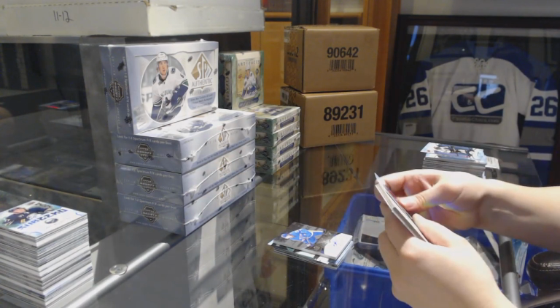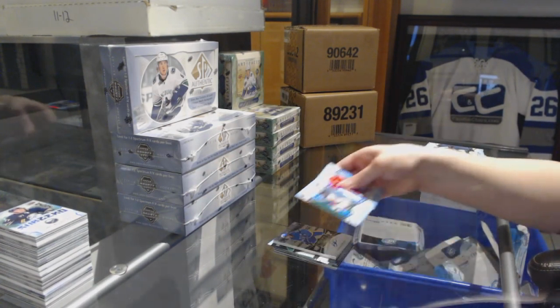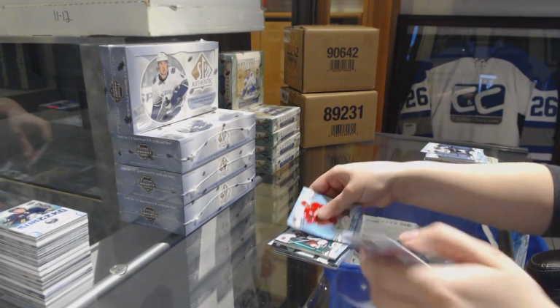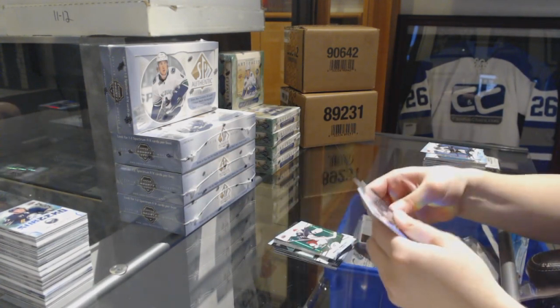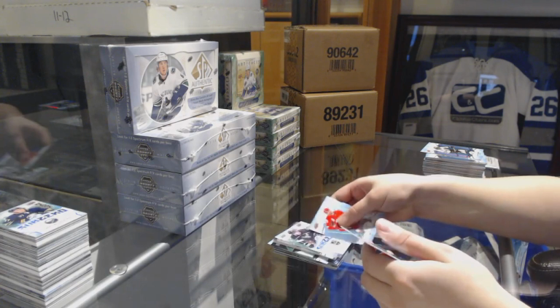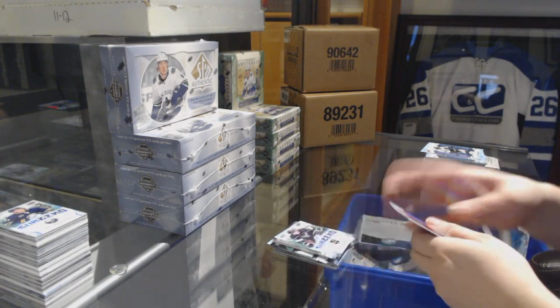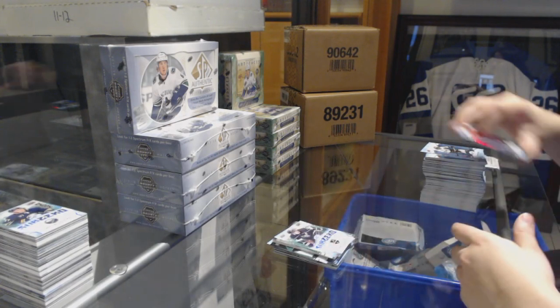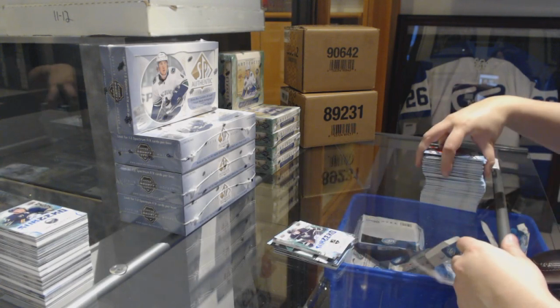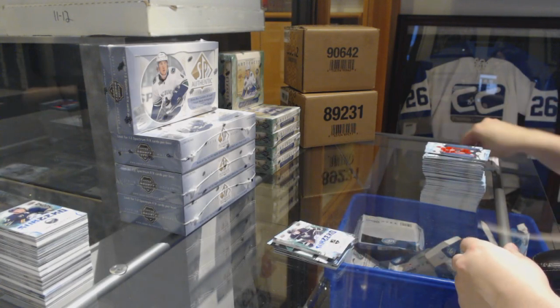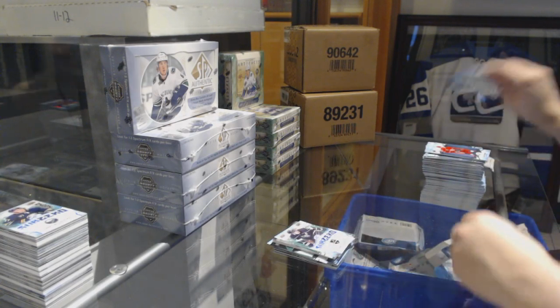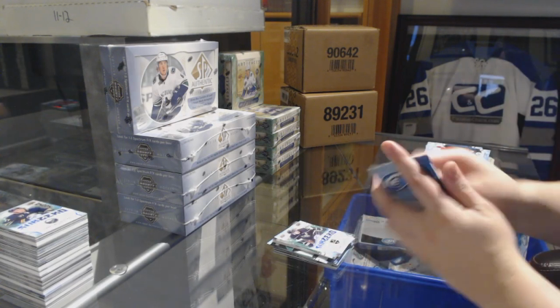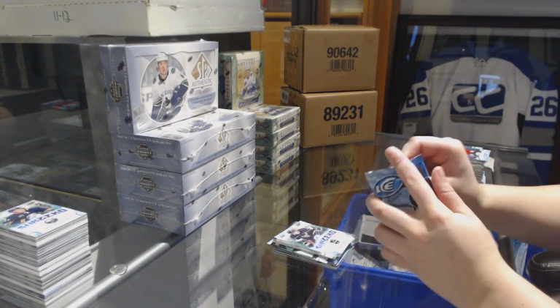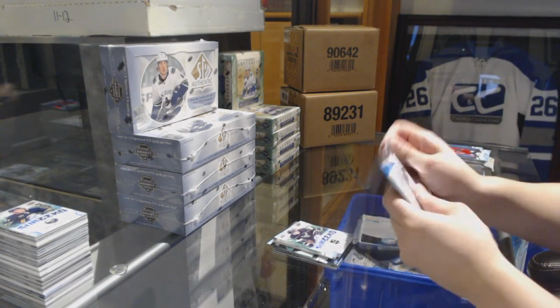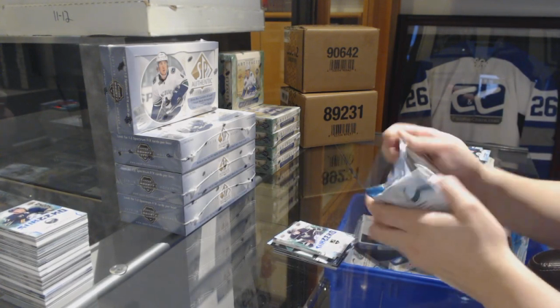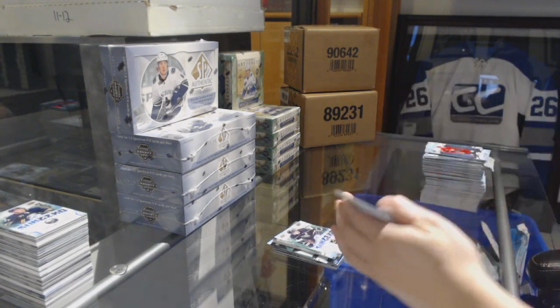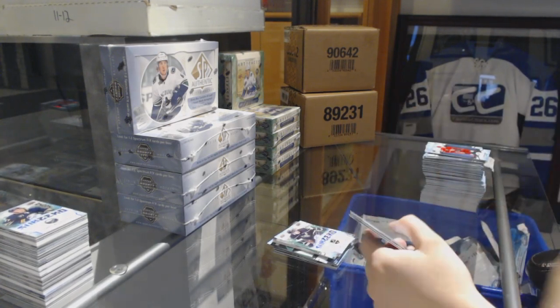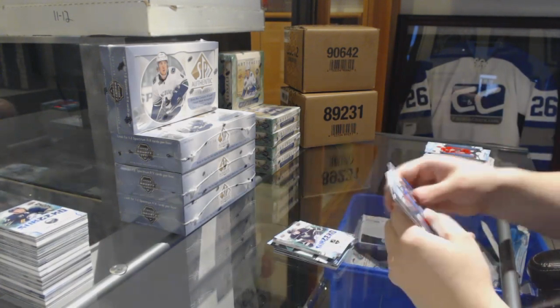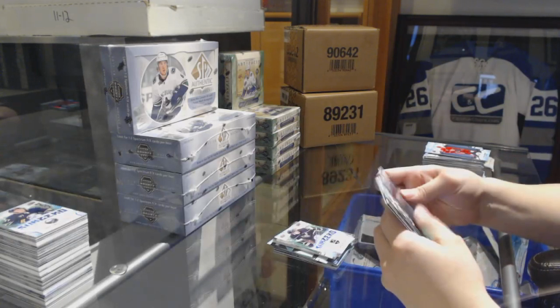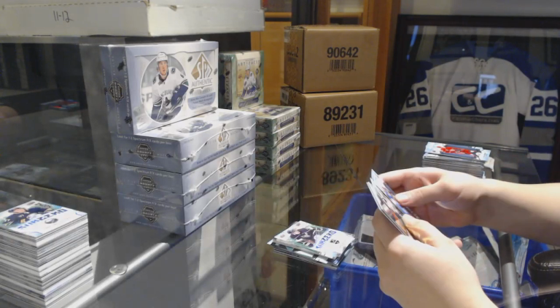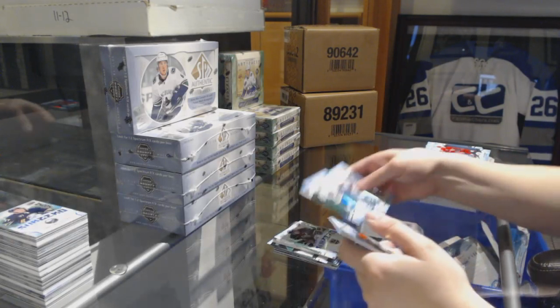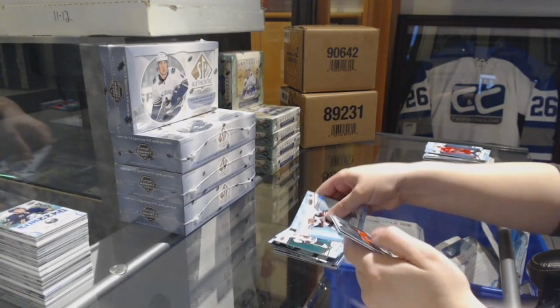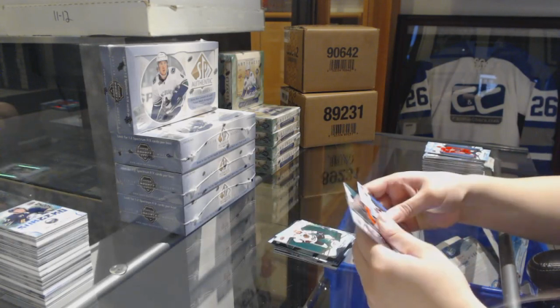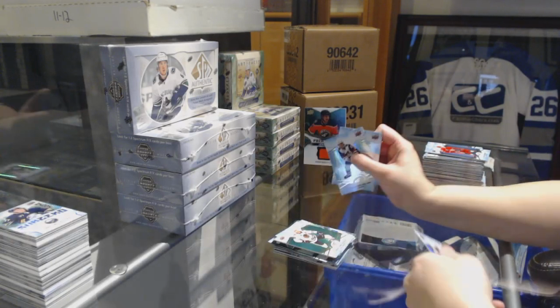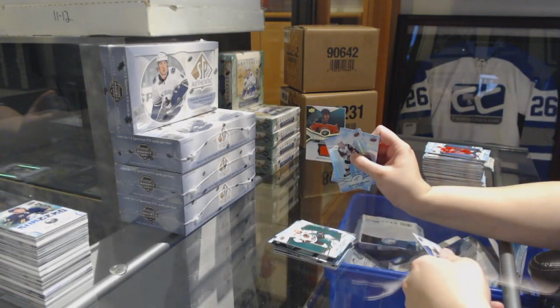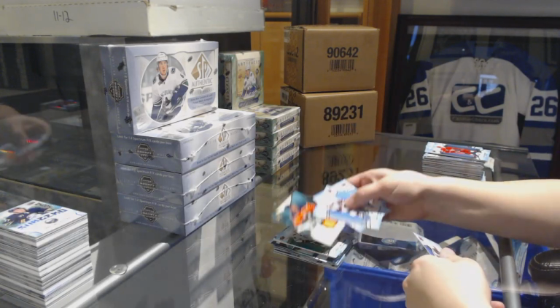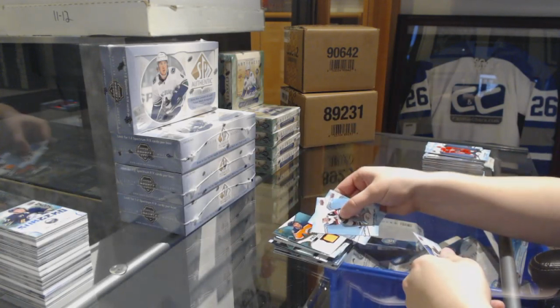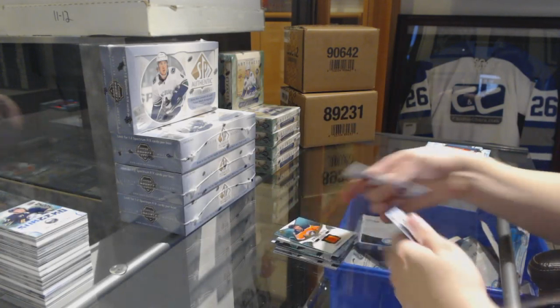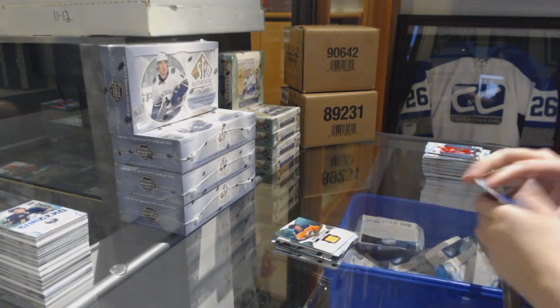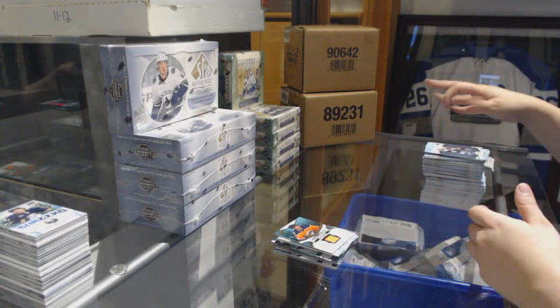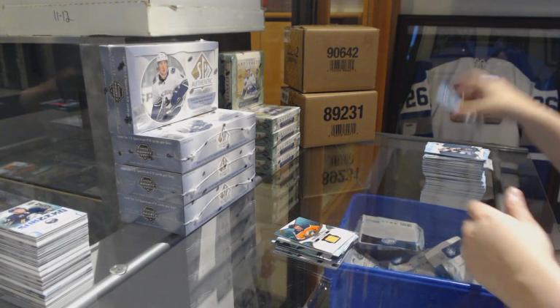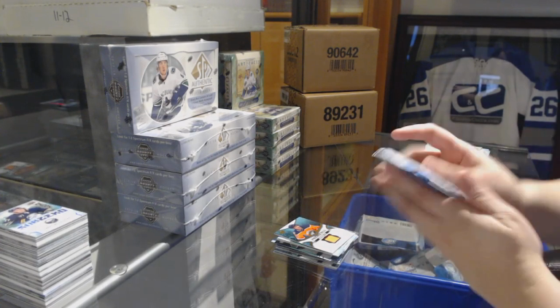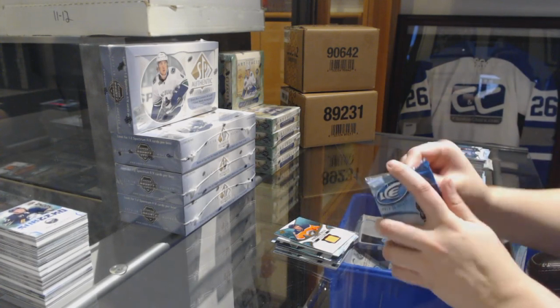Green for the Blue Jackets, Sergei Bobrovsky. Sub-zero of Kopitar for the Kings. Green of Jonathan Toews for the Chicago Blackhawks. Ice Premieres jersey of Ethan Baer for the Oilers.